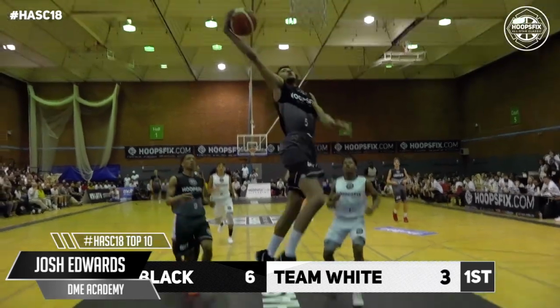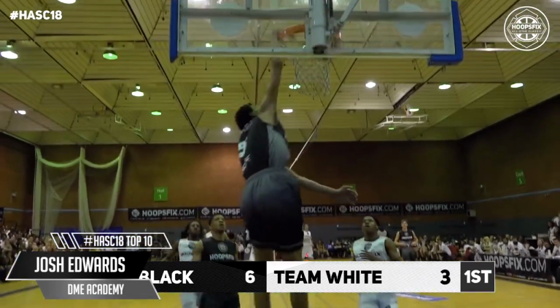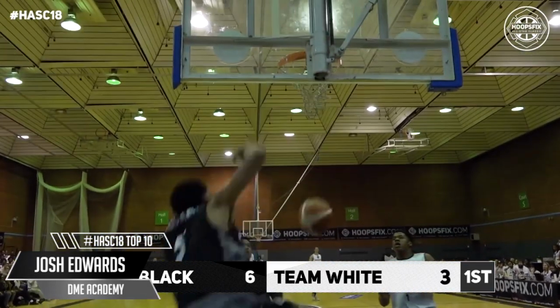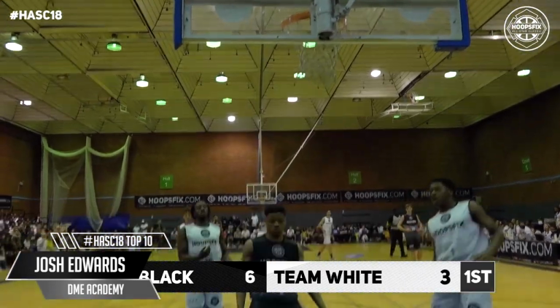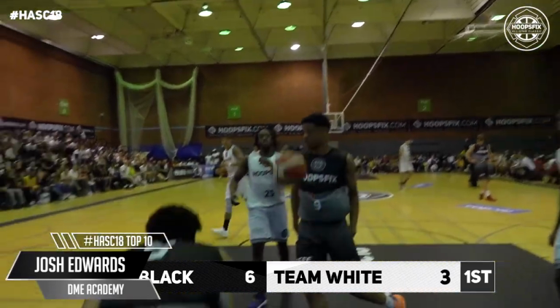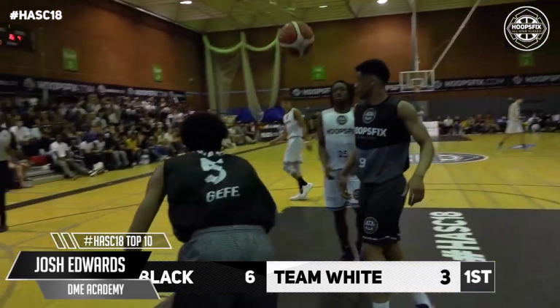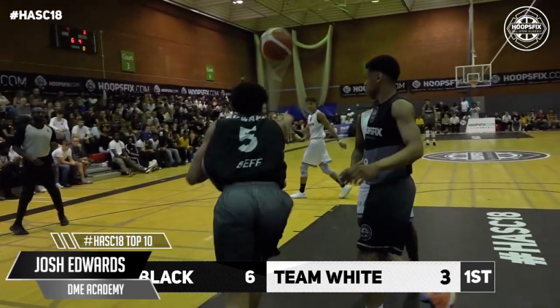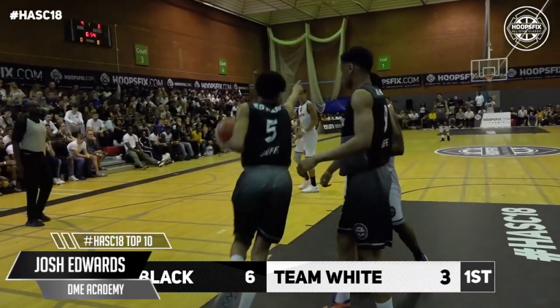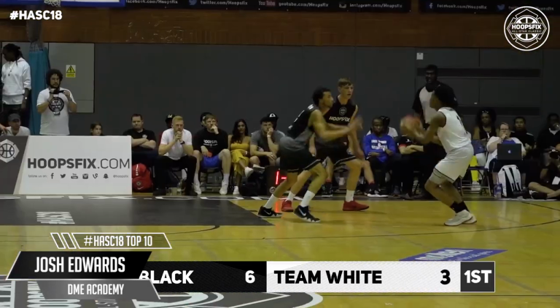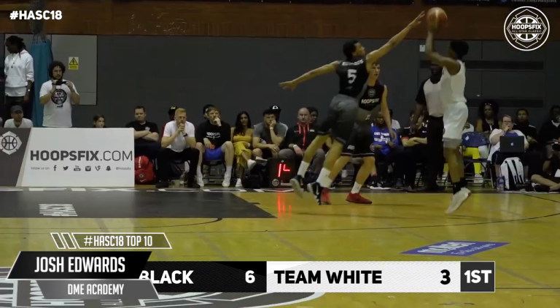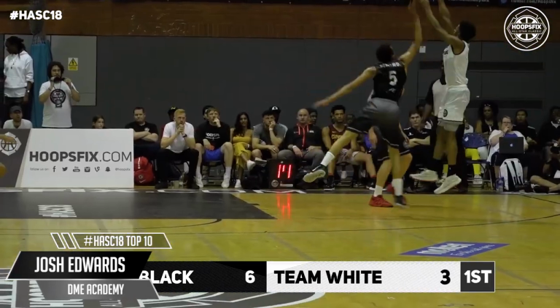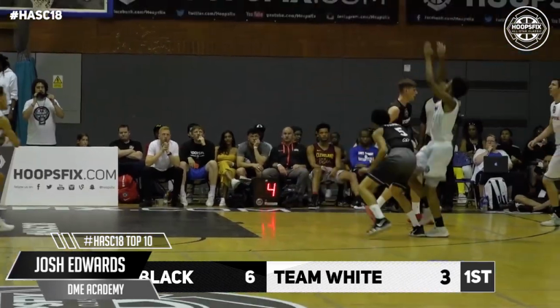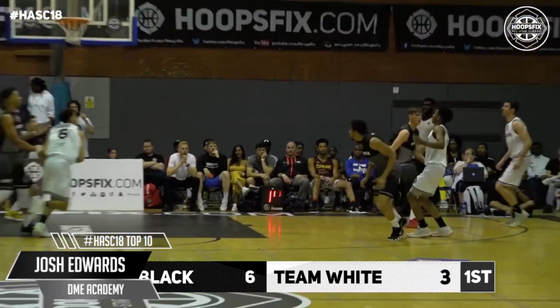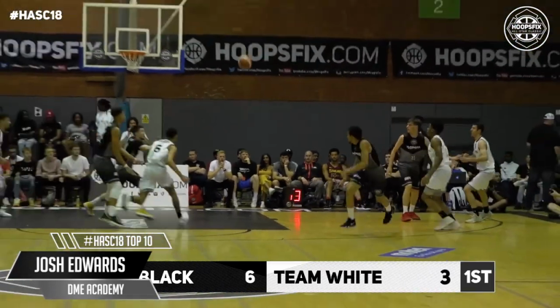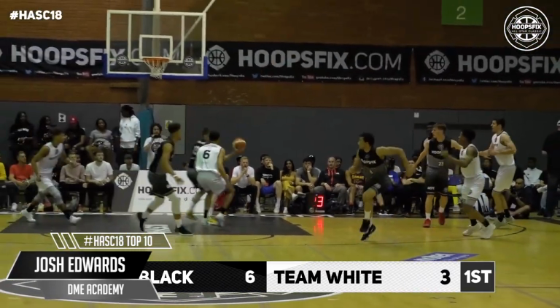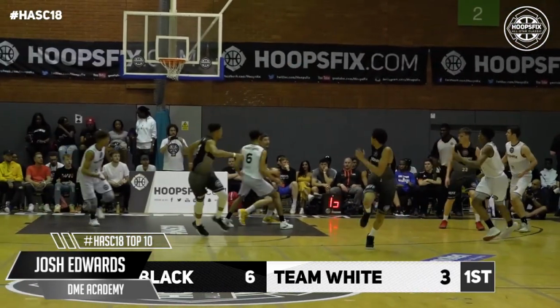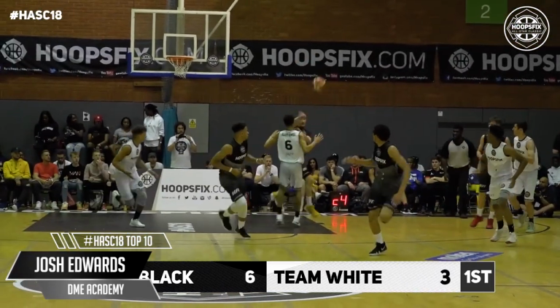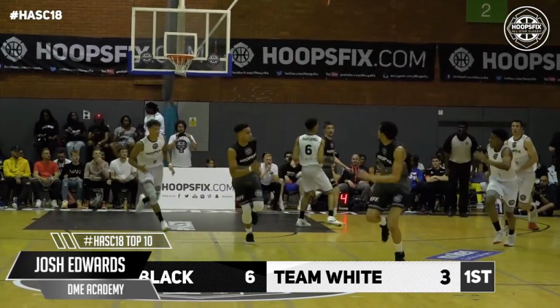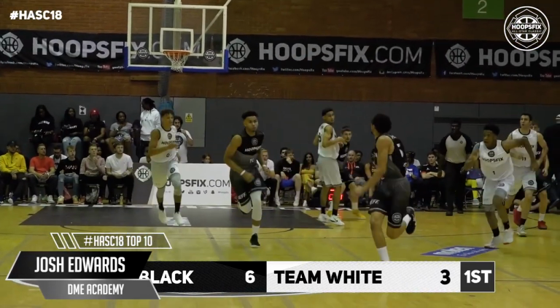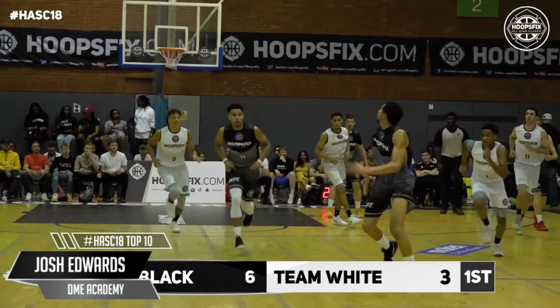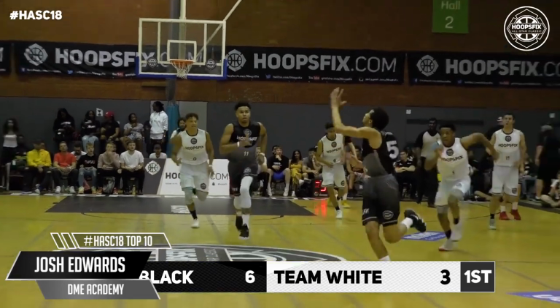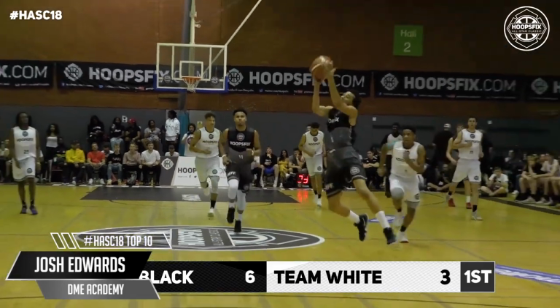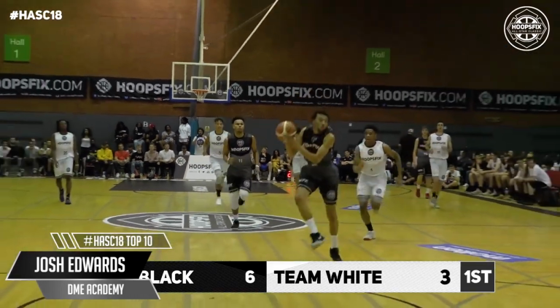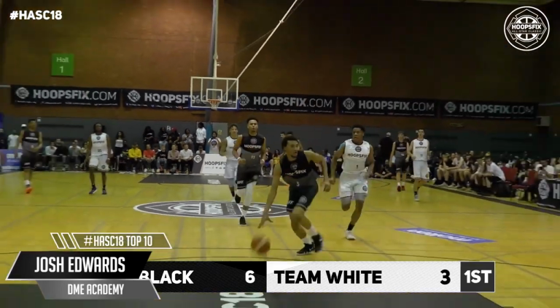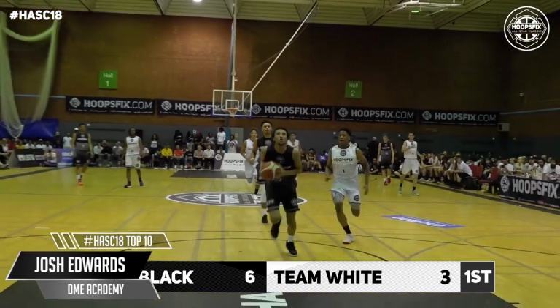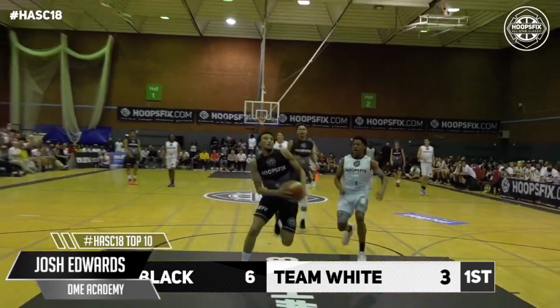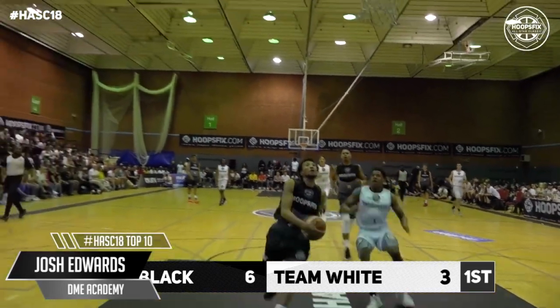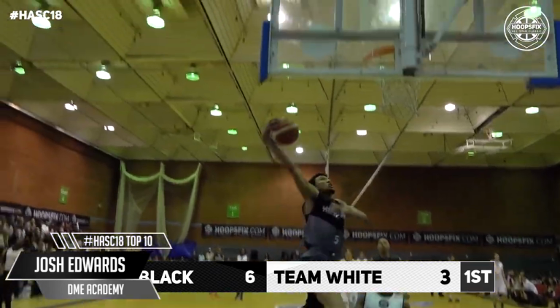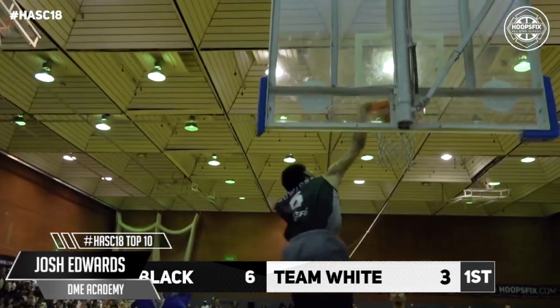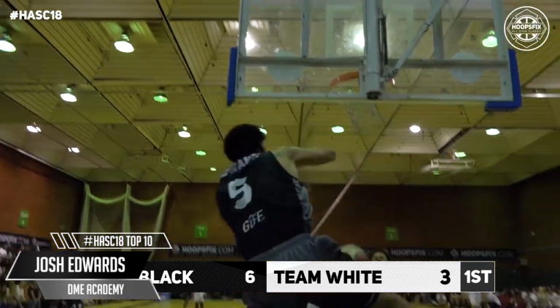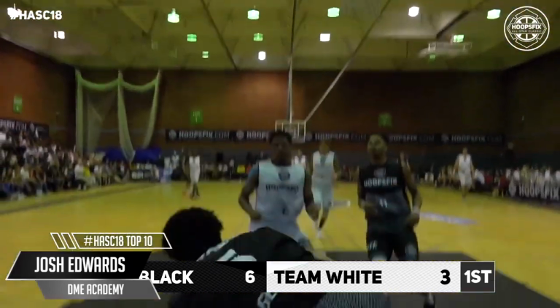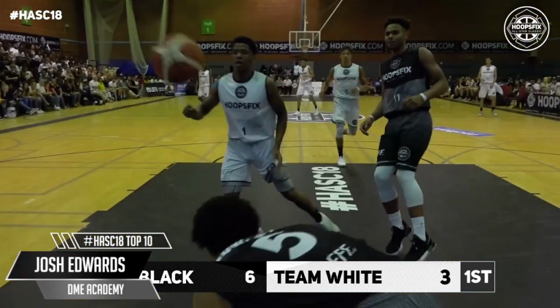Huge back-to-back plays for Edwards. The former London Thunder, as Leighton Elliott Sewell at the other end answers straight back, but huge two dunks for Edwards.